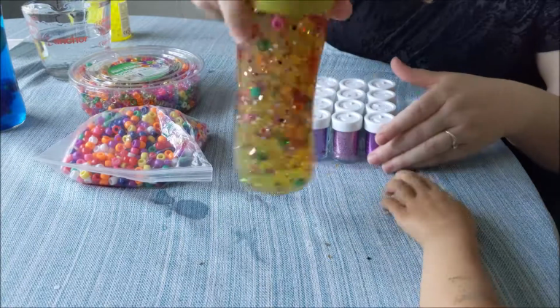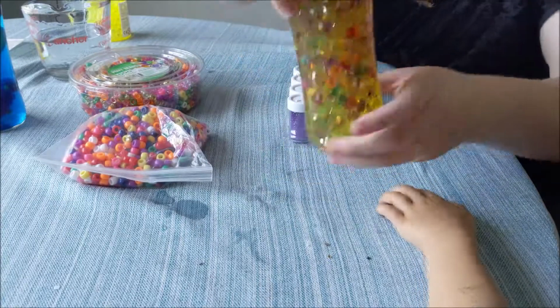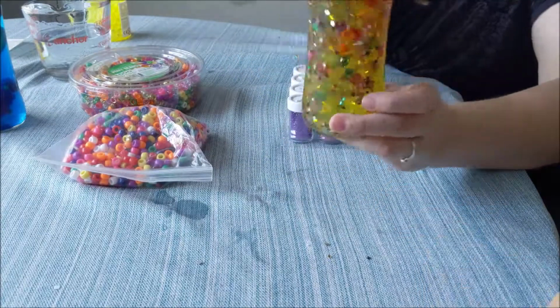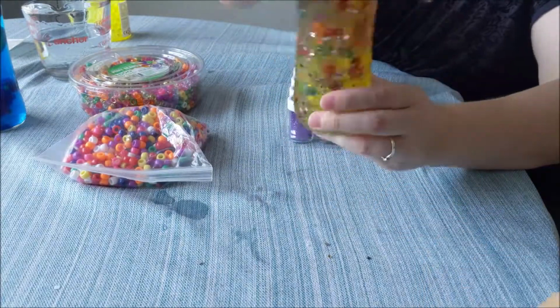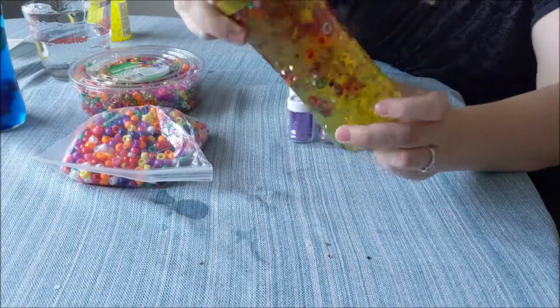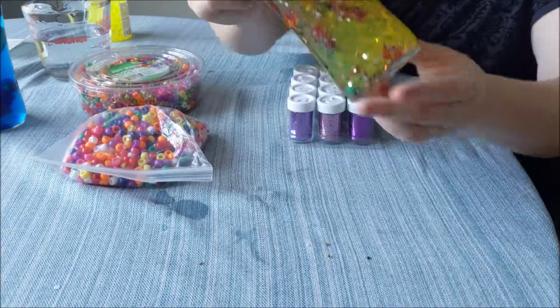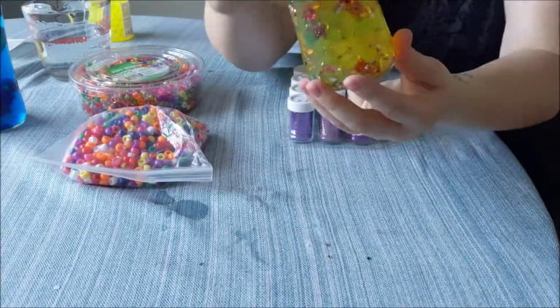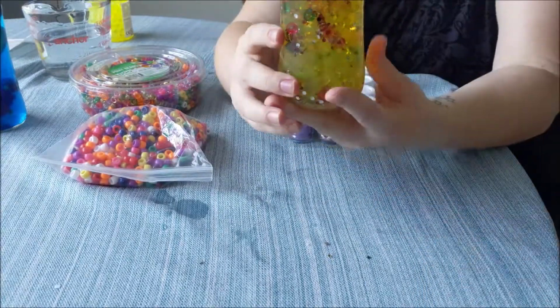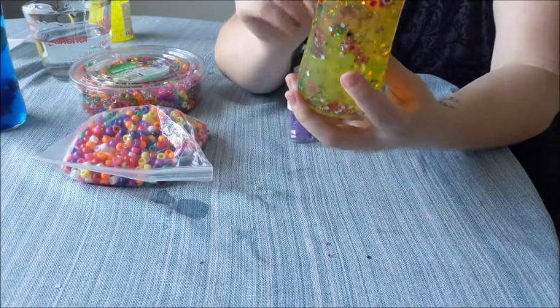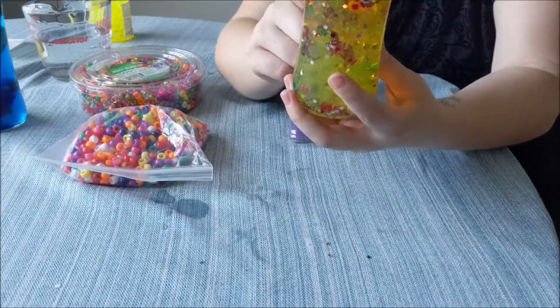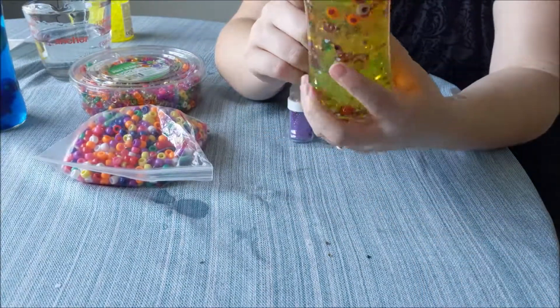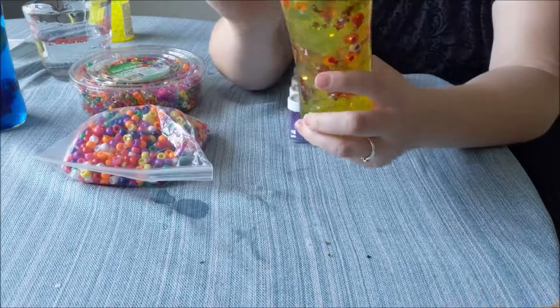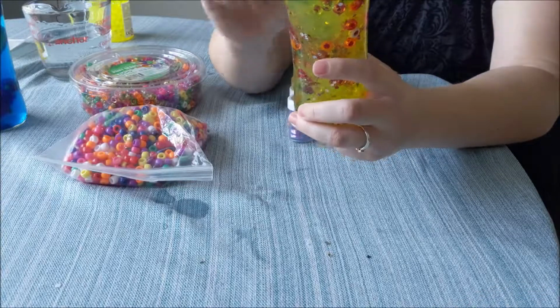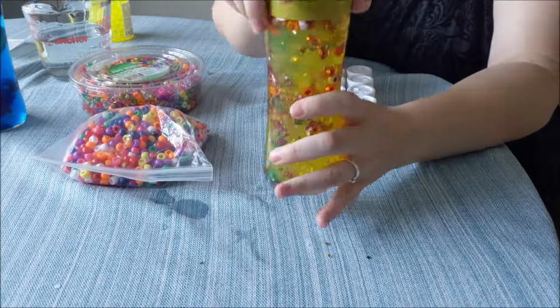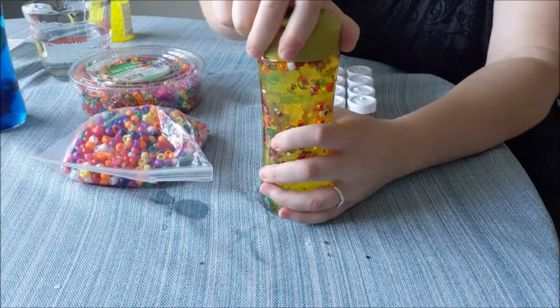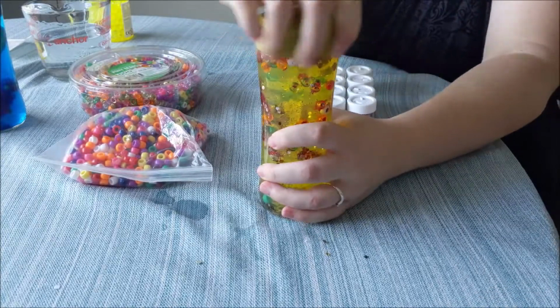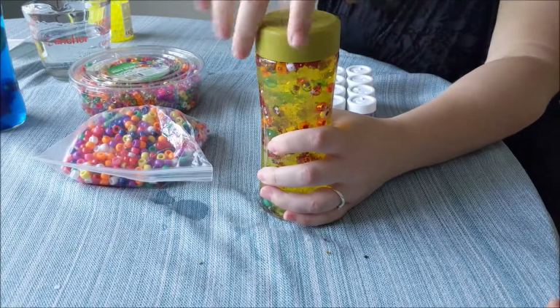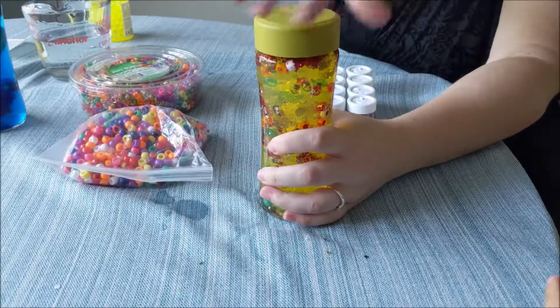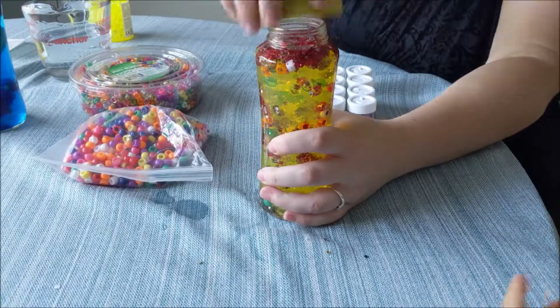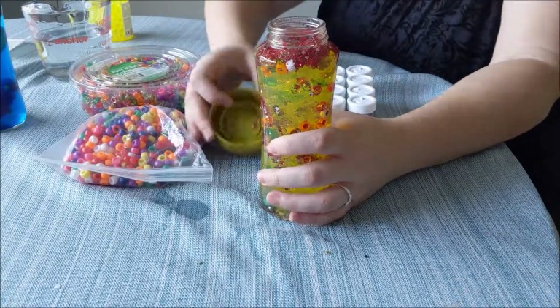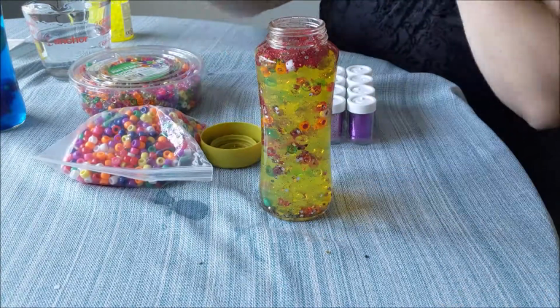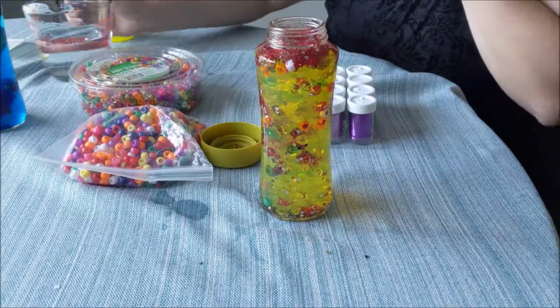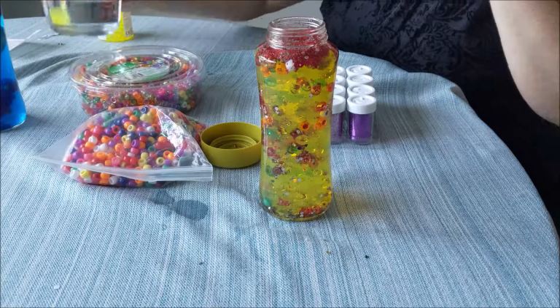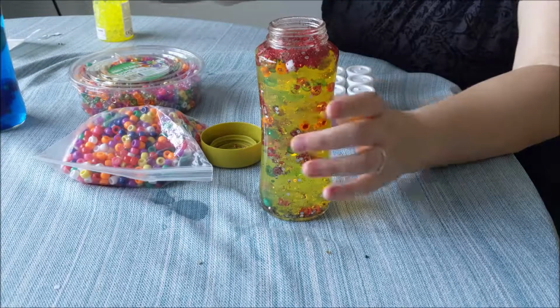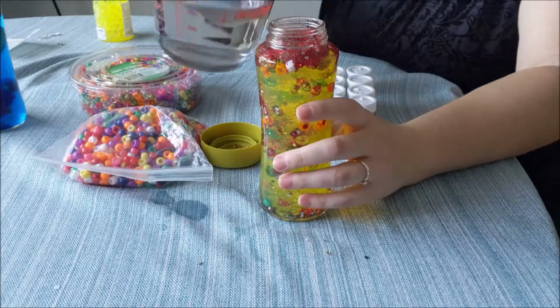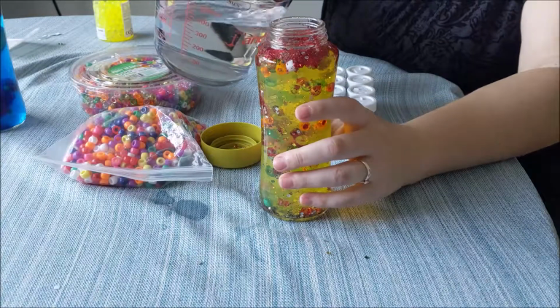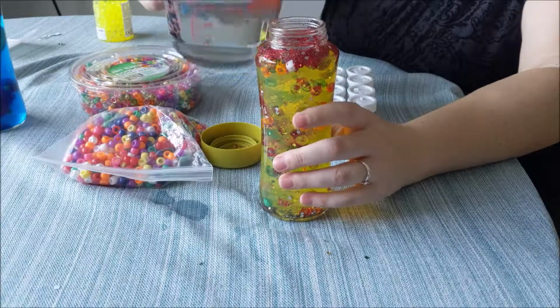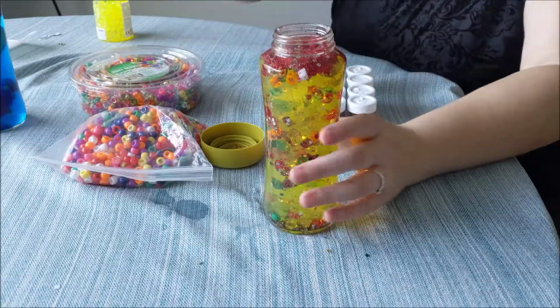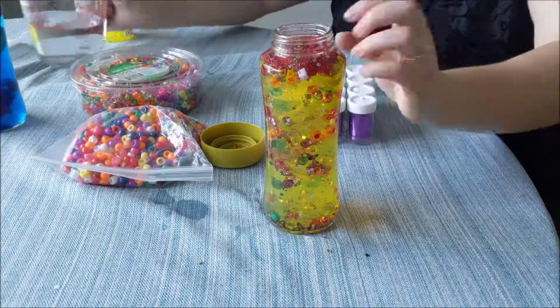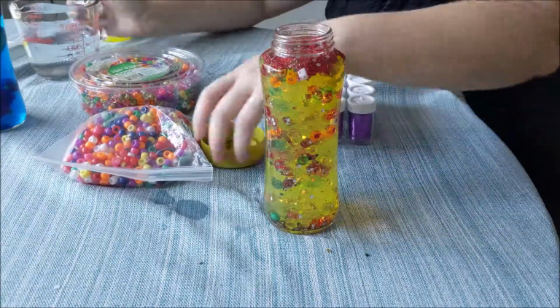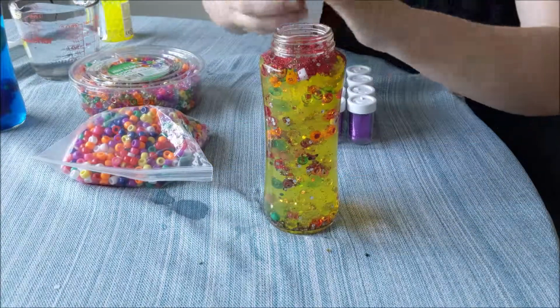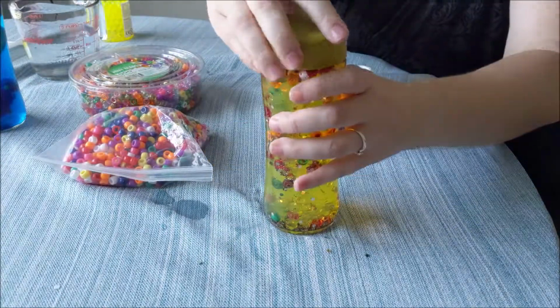I think this is good enough glitter. Now we're going to add a little bit more water. You could also add some oil — actually, you know what, I think I'm going to add some oil.